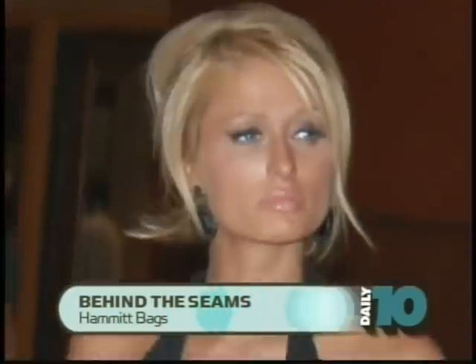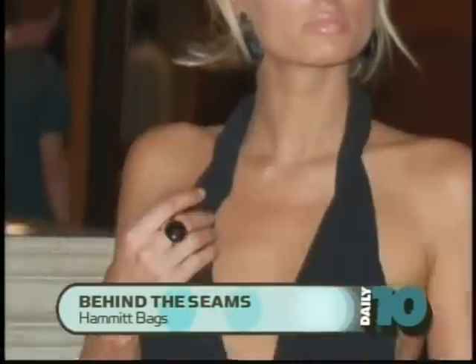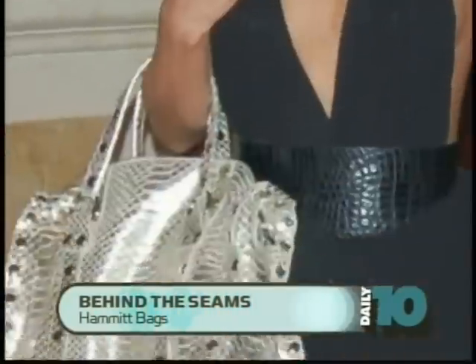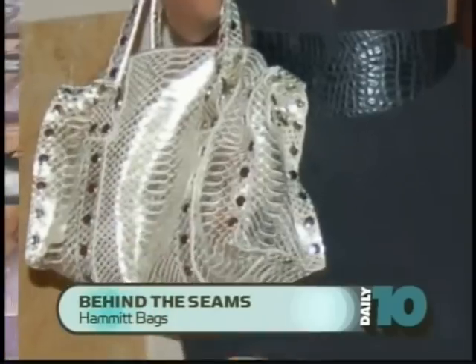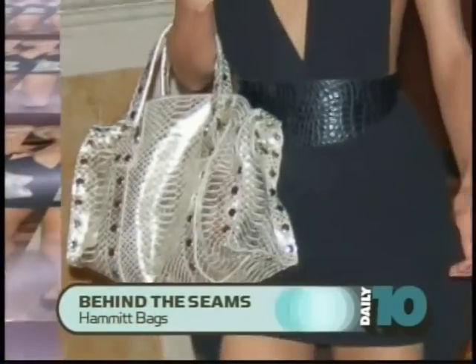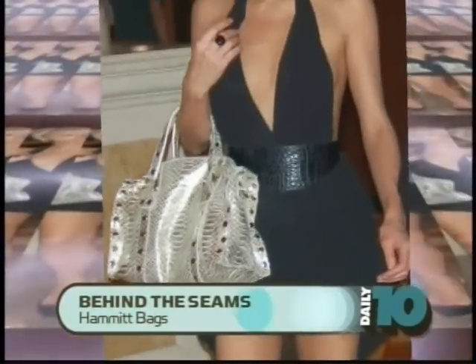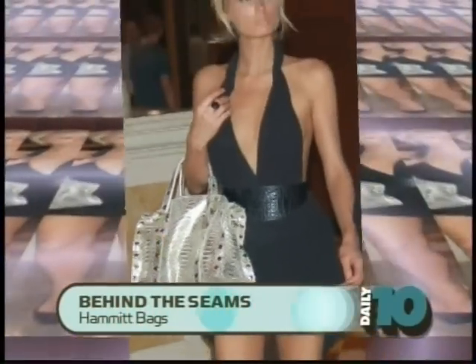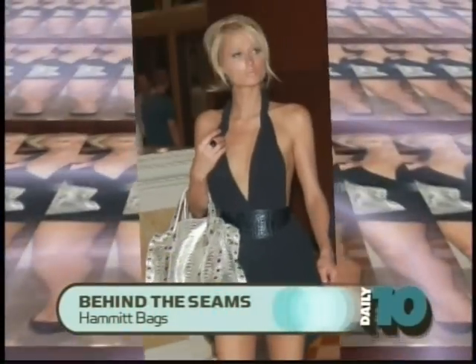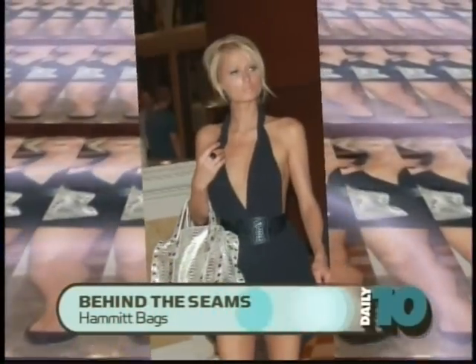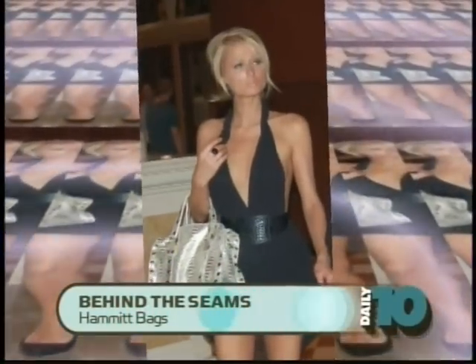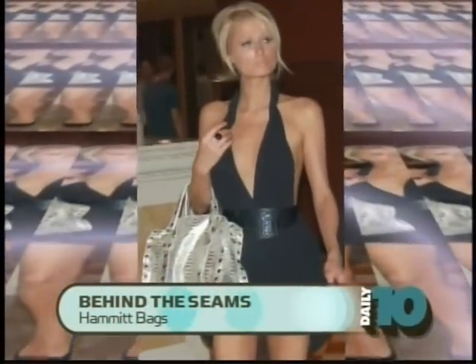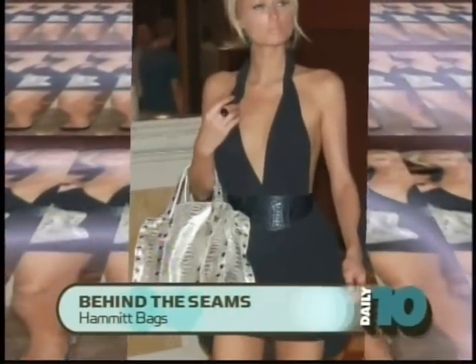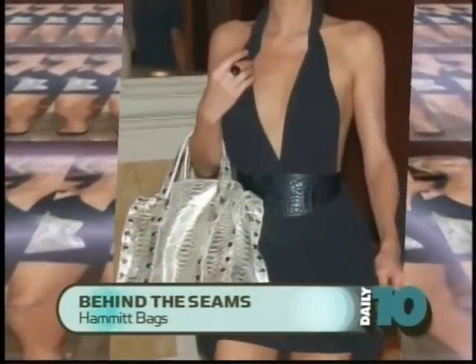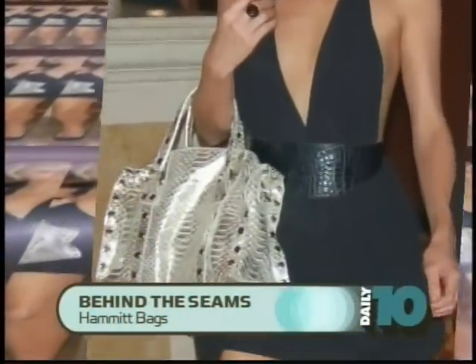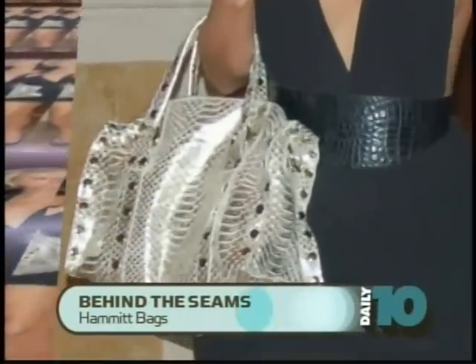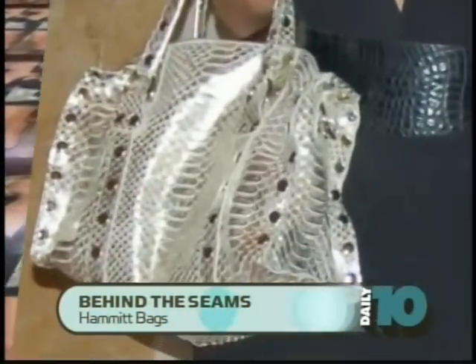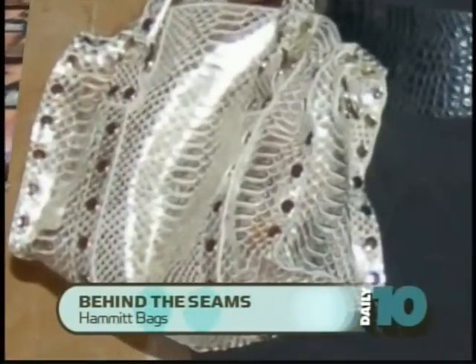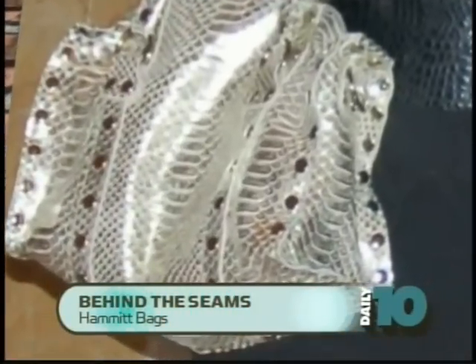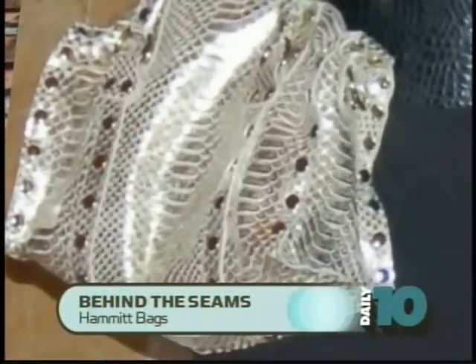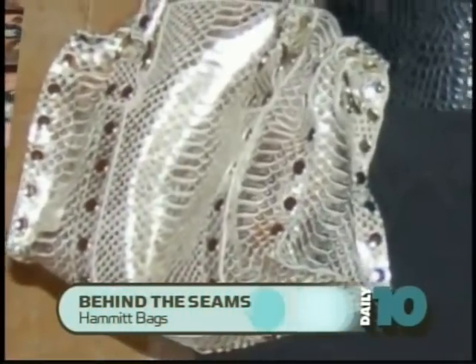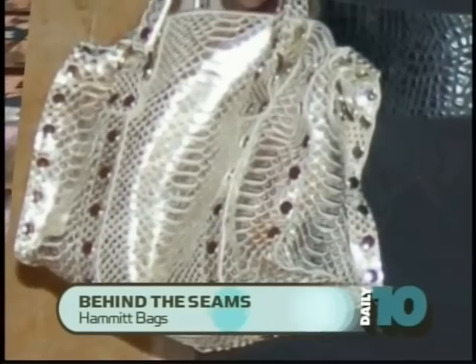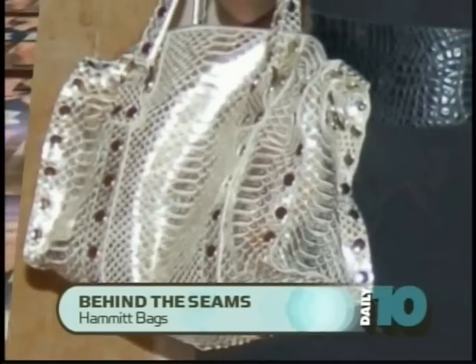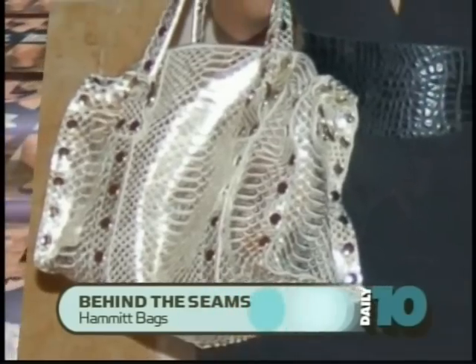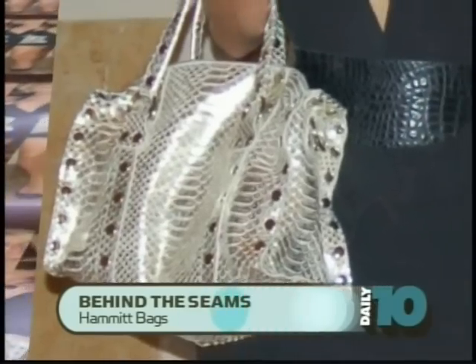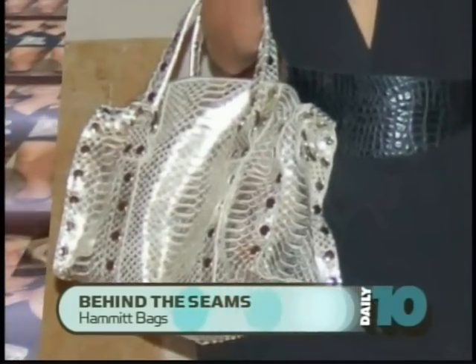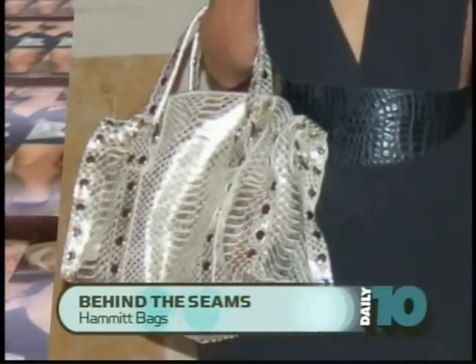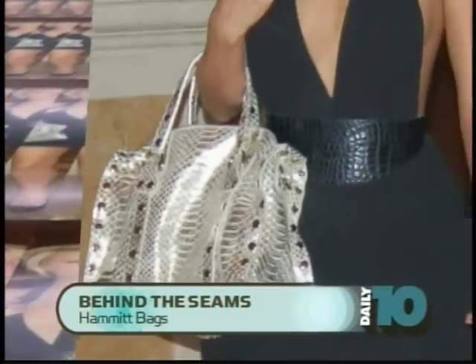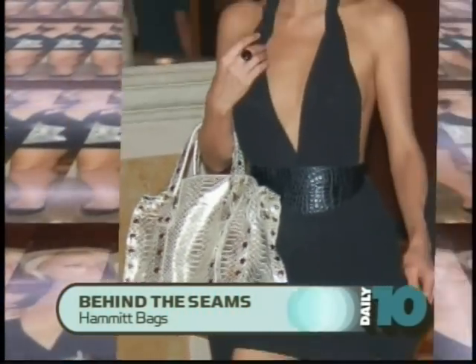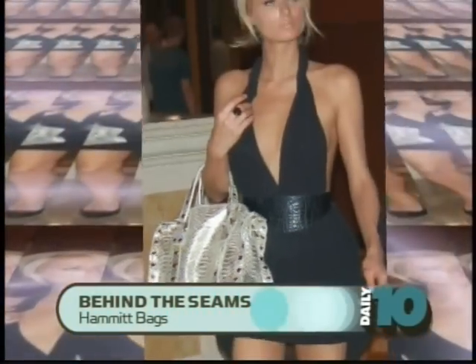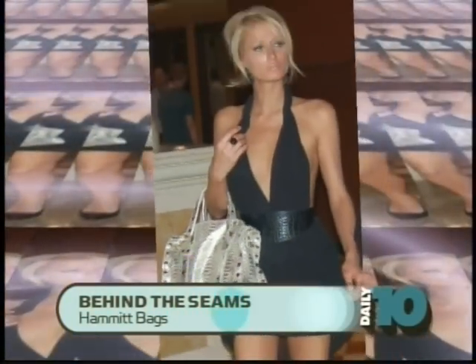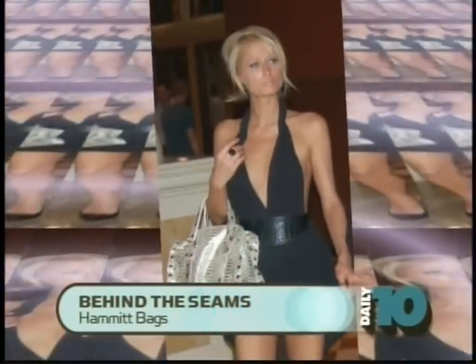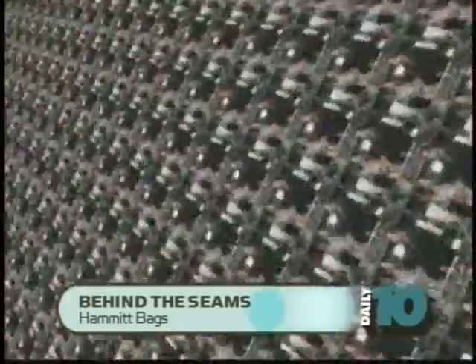Tell me about the bag Paris Hilton was carrying. Paris Hilton, when she did My BFF, she wanted a really special bag for the launch party in Vegas at the Rio. So we designed a one-of-a-kind bag. I promised when we made it for her, we wouldn't sell it.